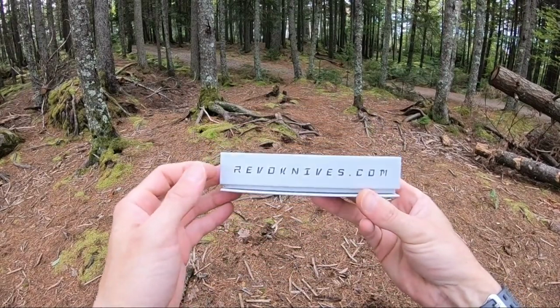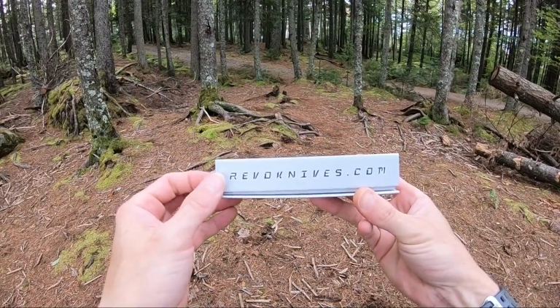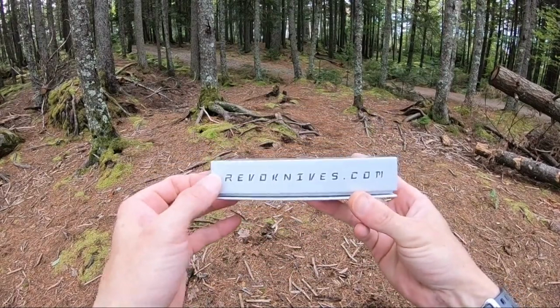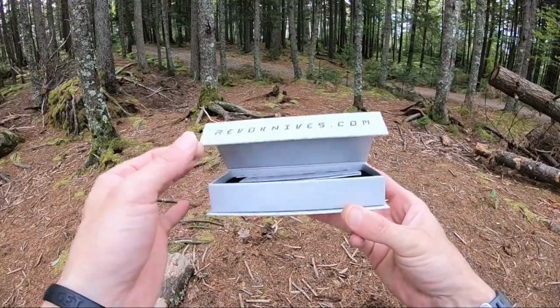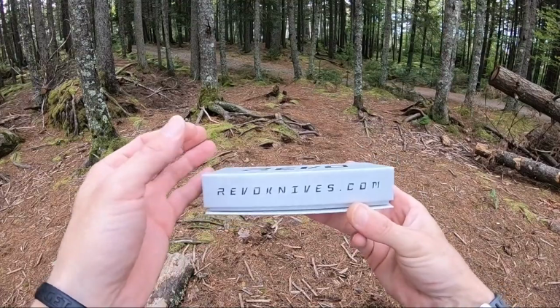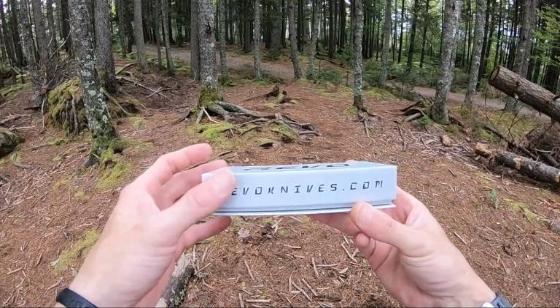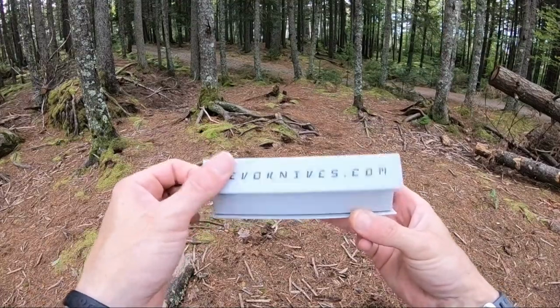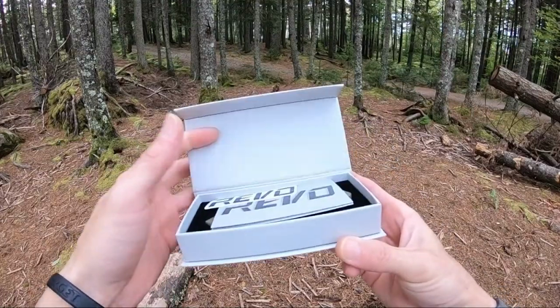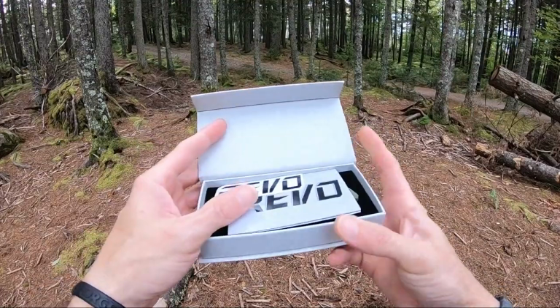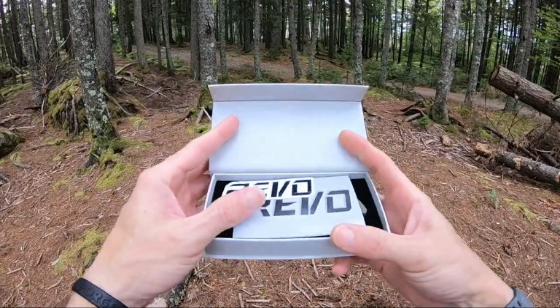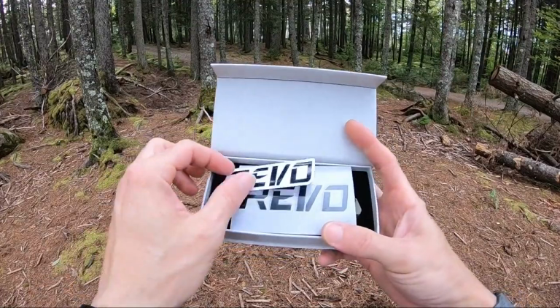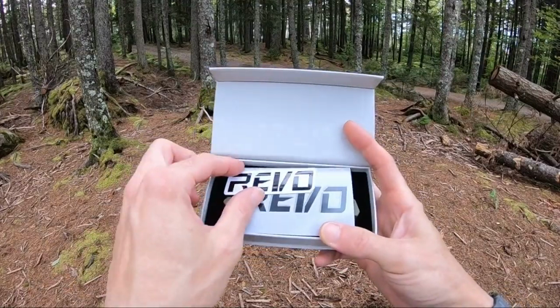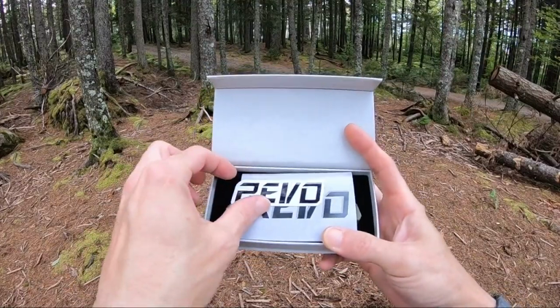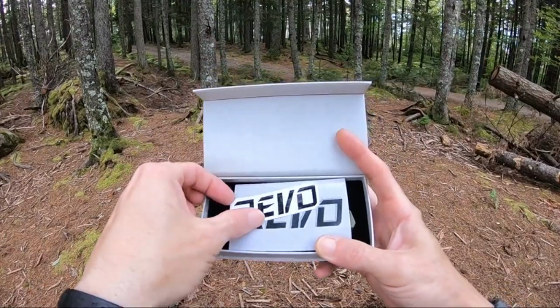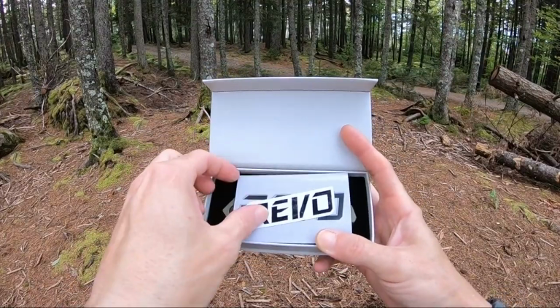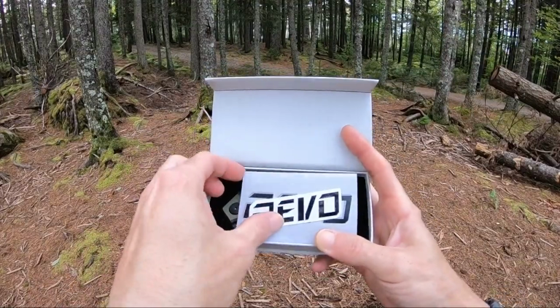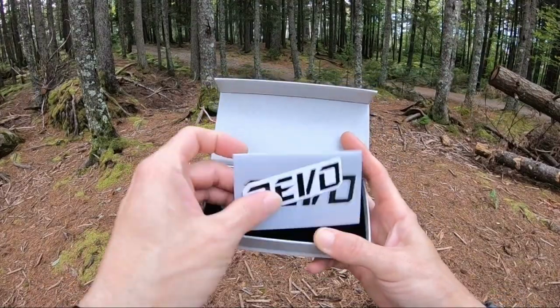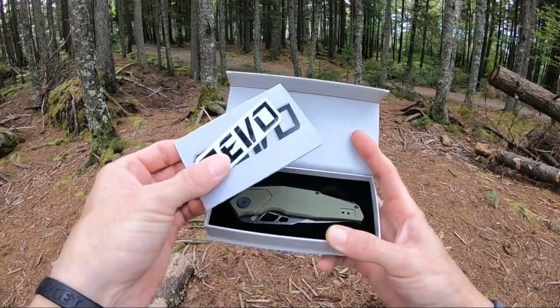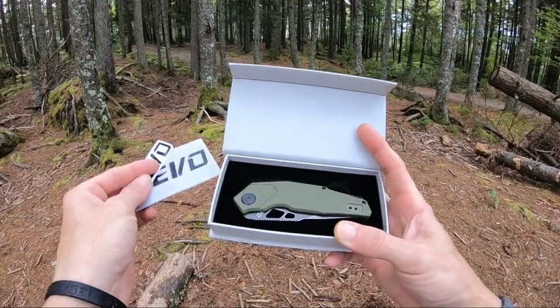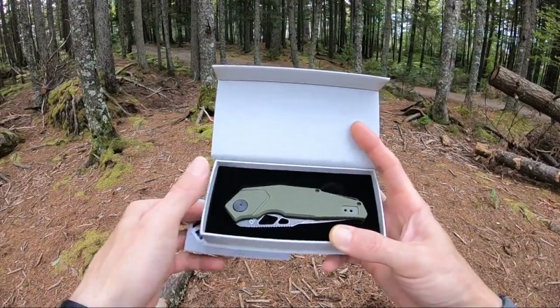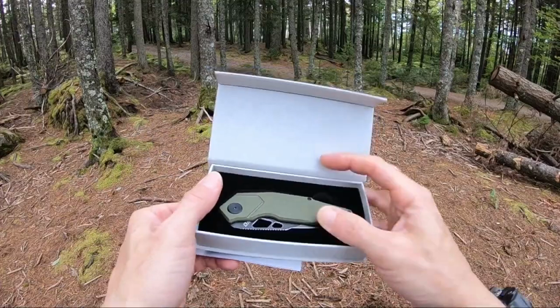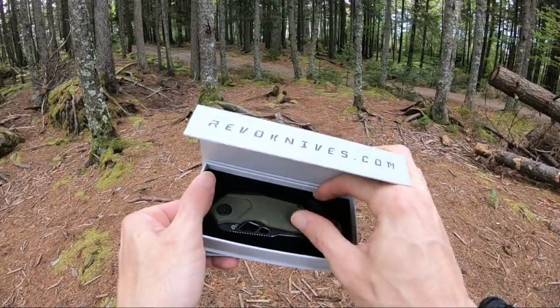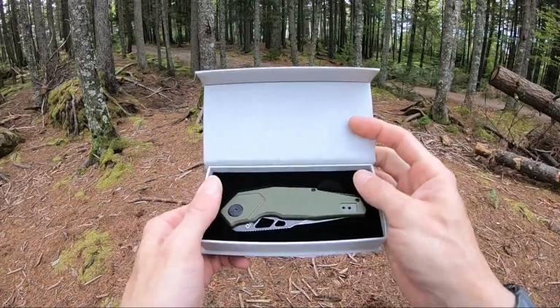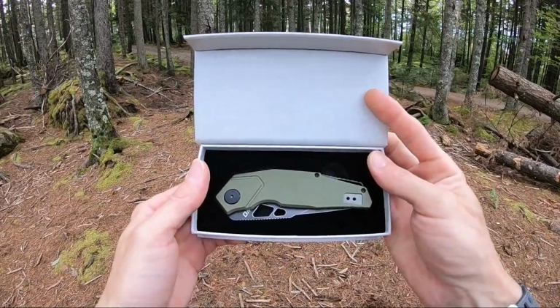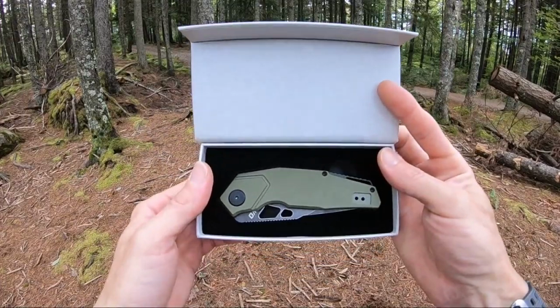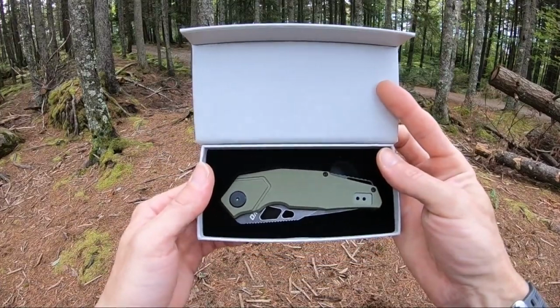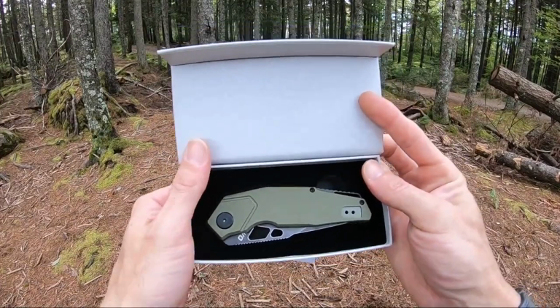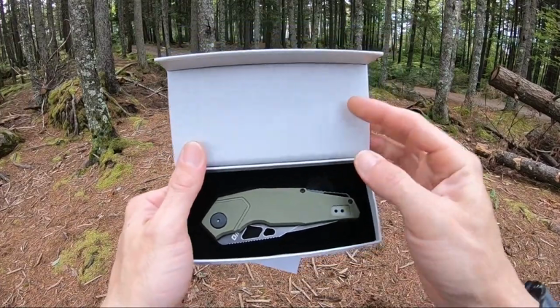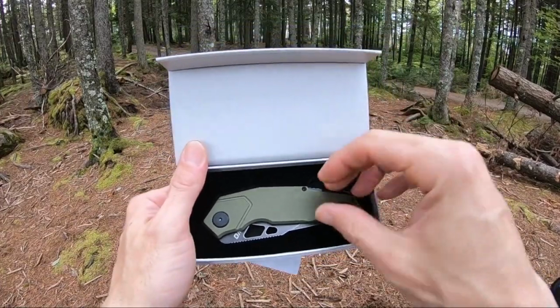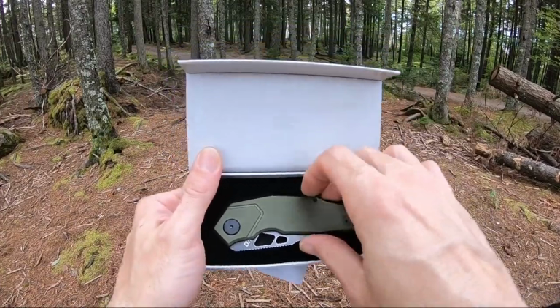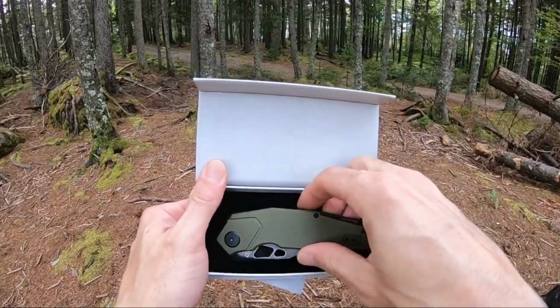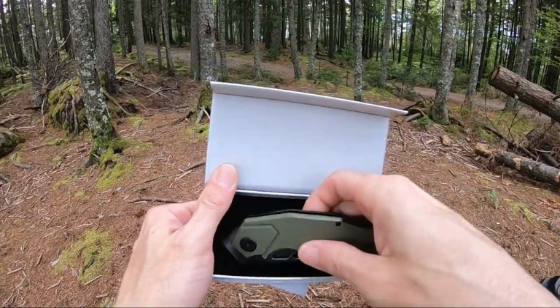Comes in a really nice magnetic style box. Also comes with a sticker, a little reading material, and your knife is nice and foam fitted inside the box.